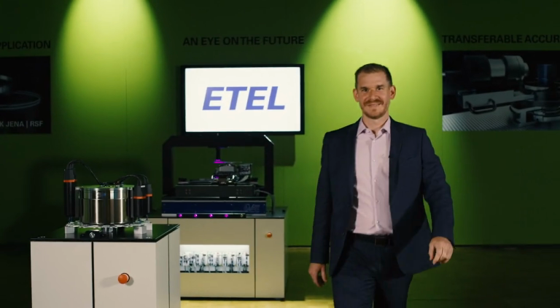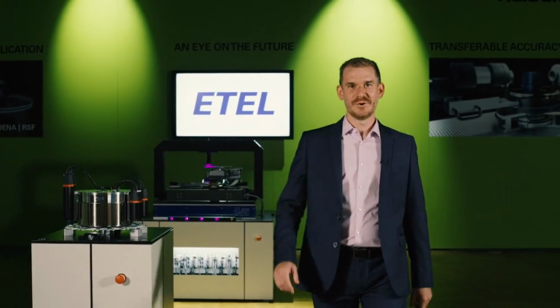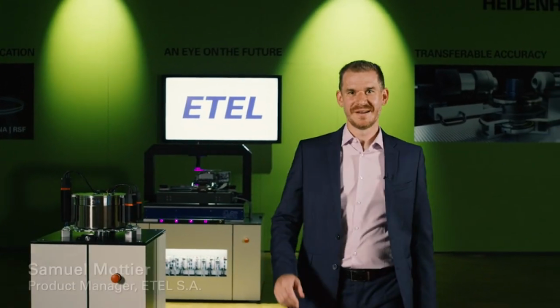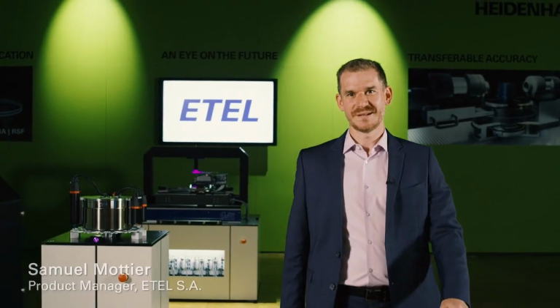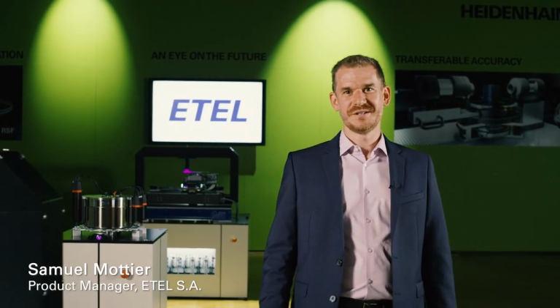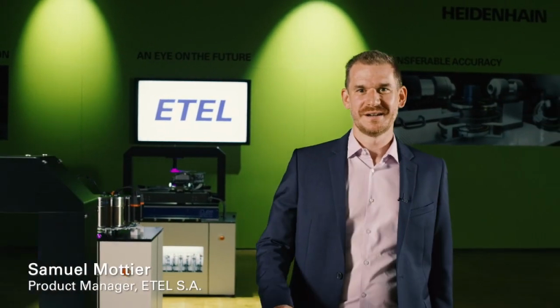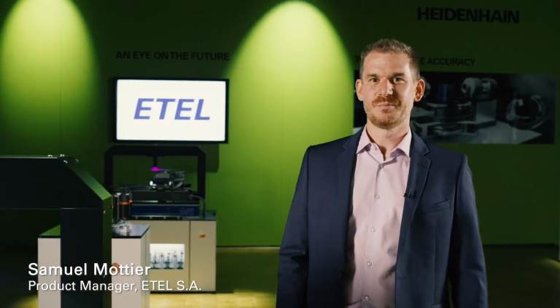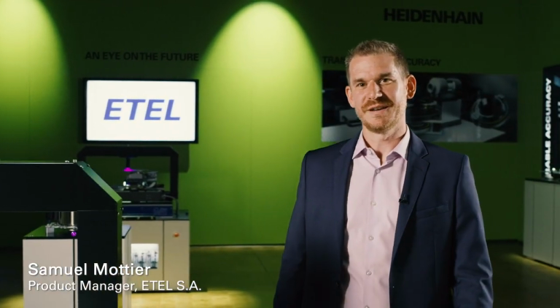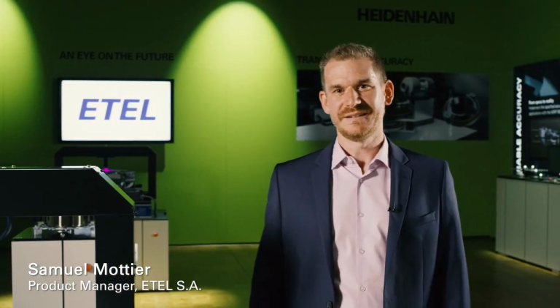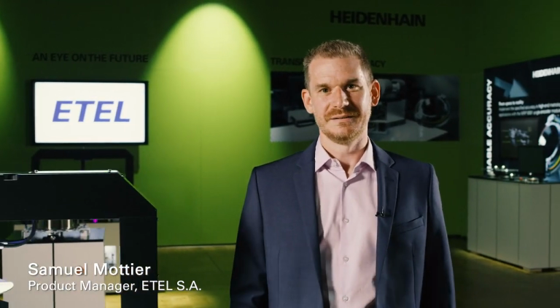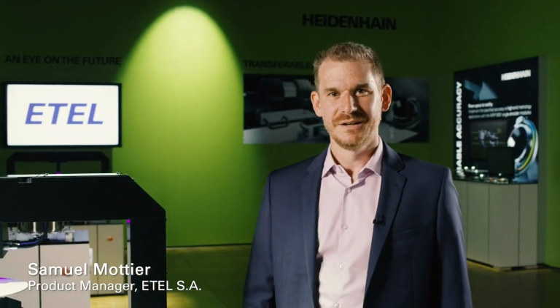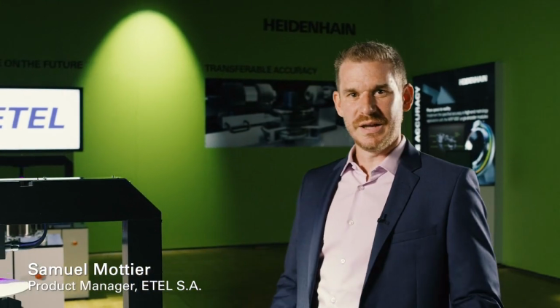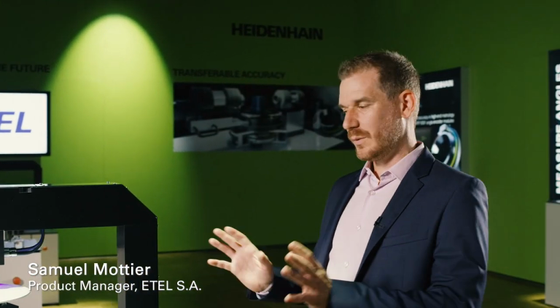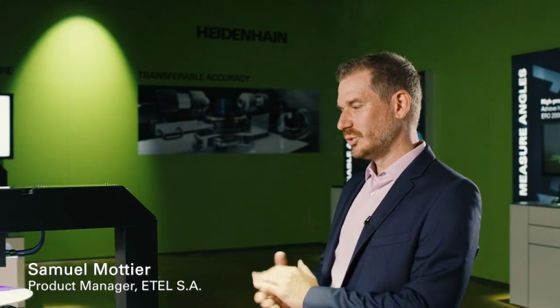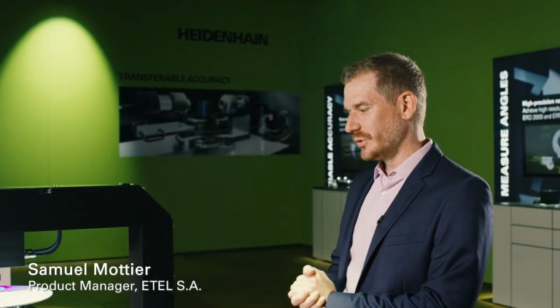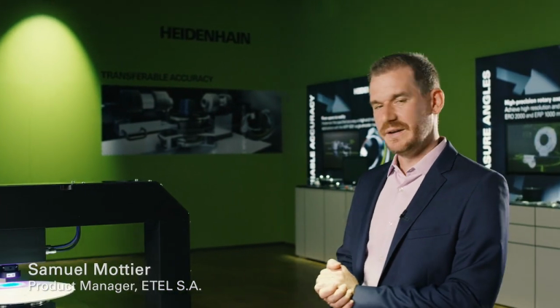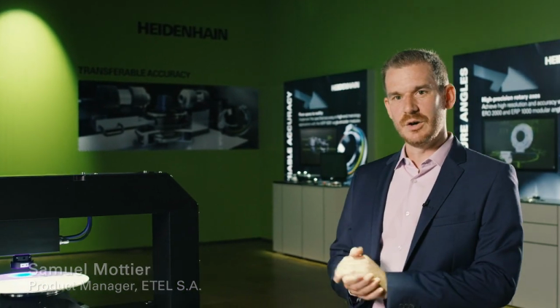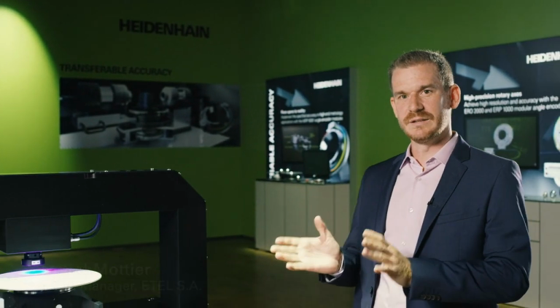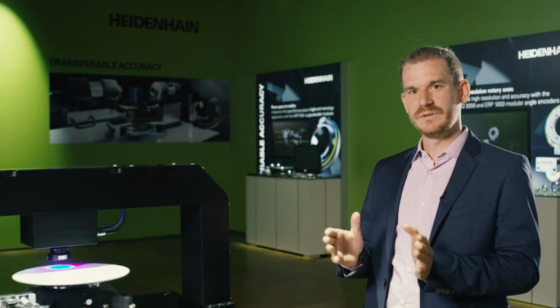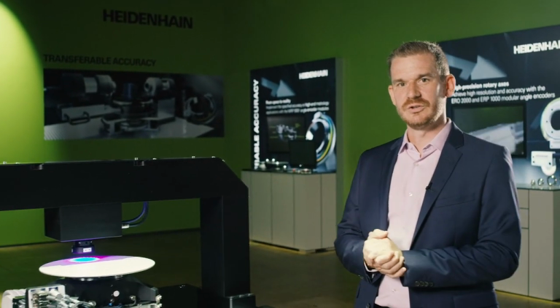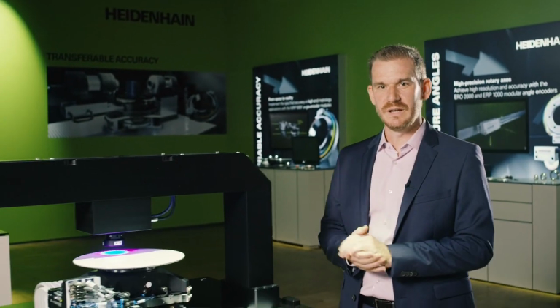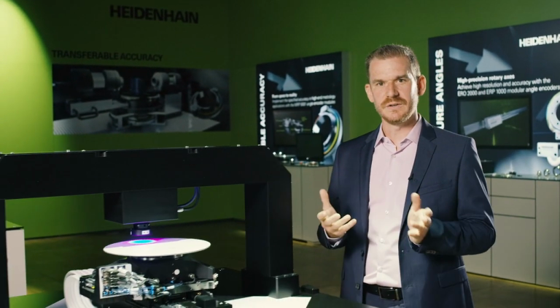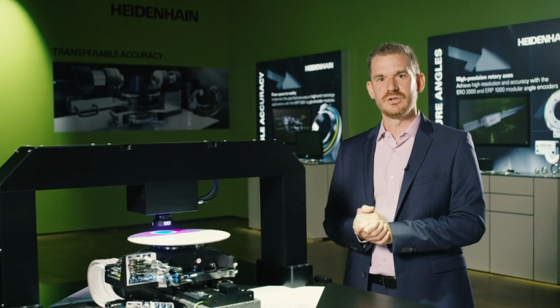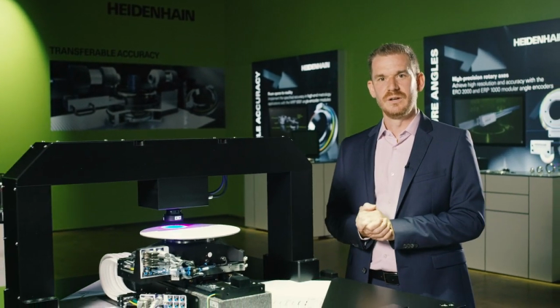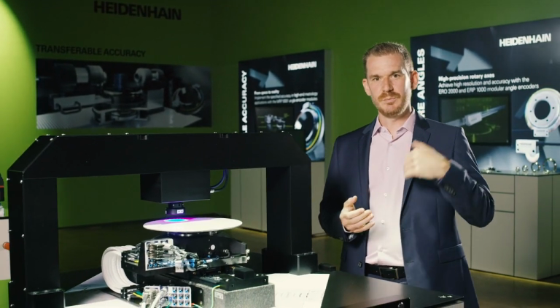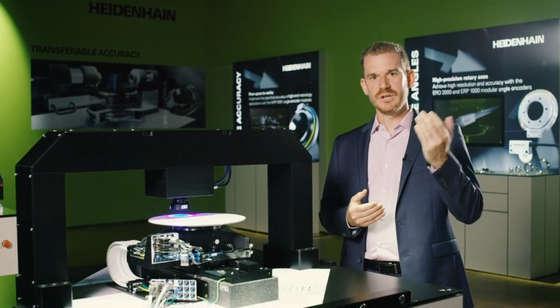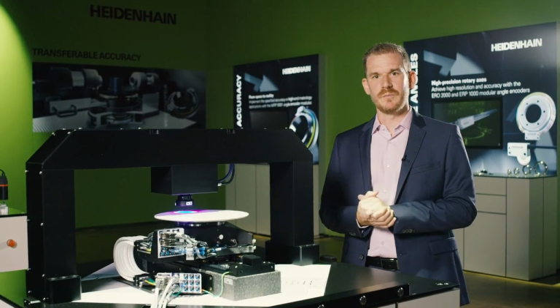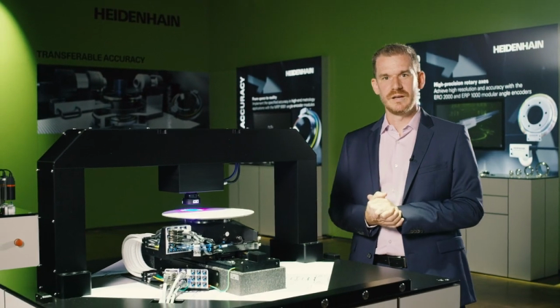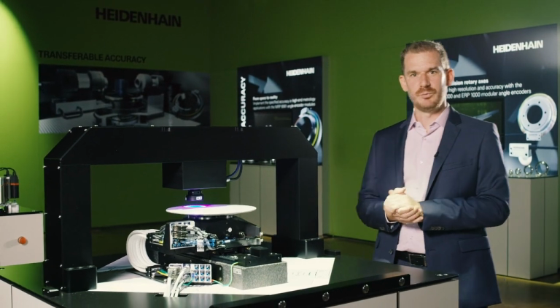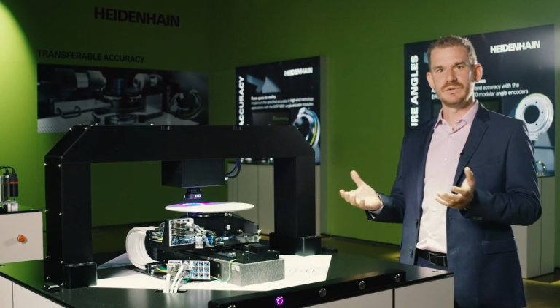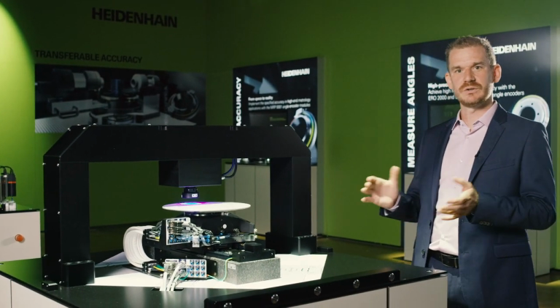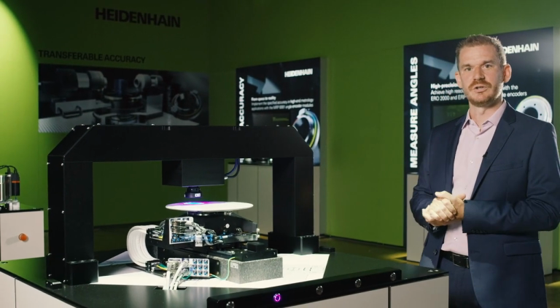Hello, my name is Samuel Mottier. I'm a product manager at ETEL. Today I would like to show you how ETEL combines proven technologies and a bit of innovation to keep pushing performance and to keep reducing cost of ownership.